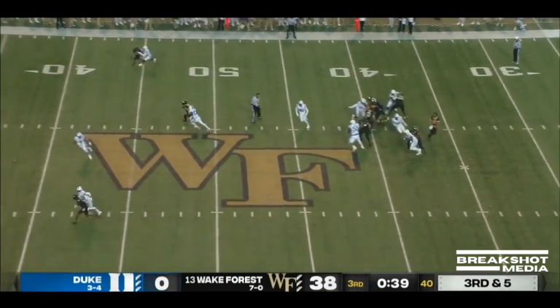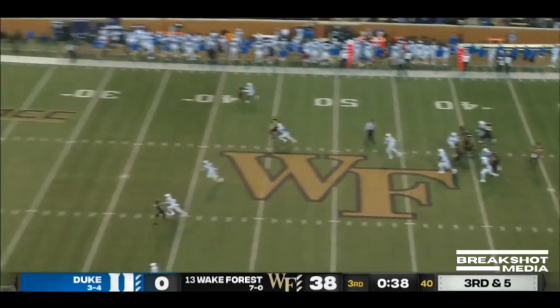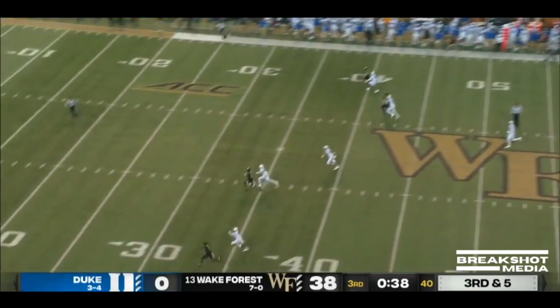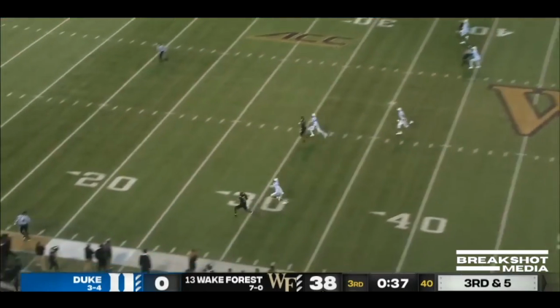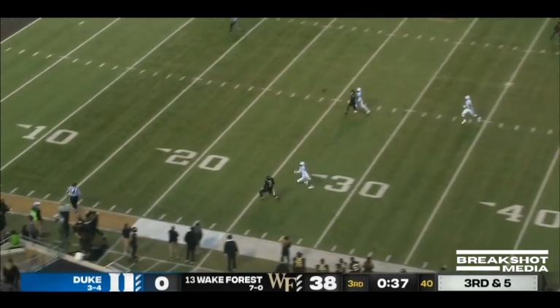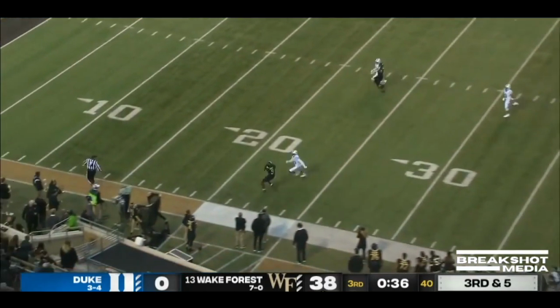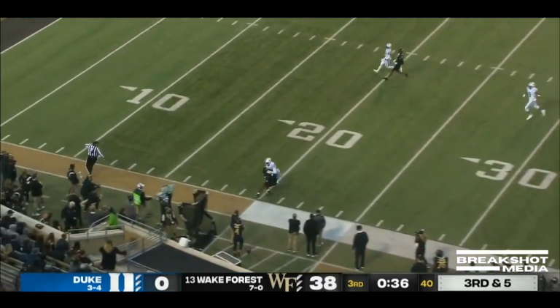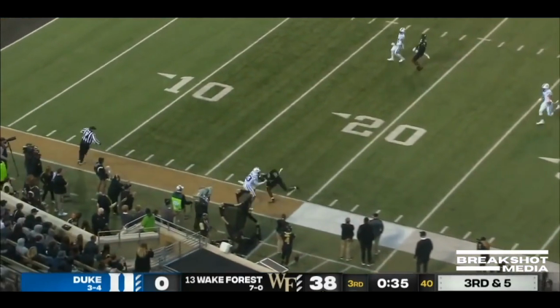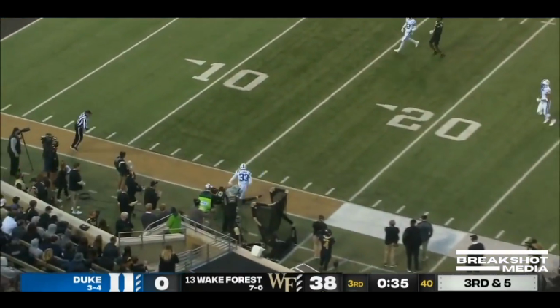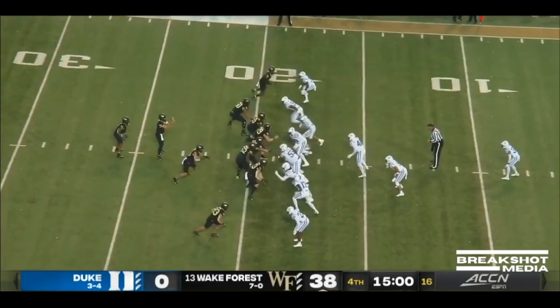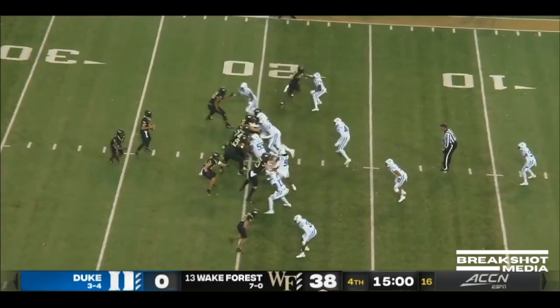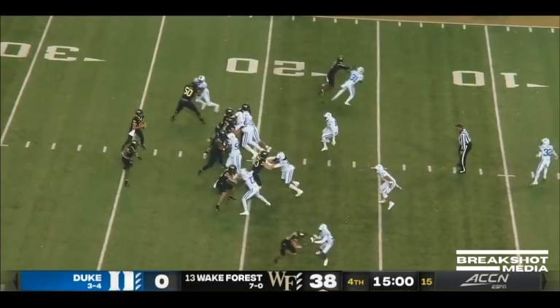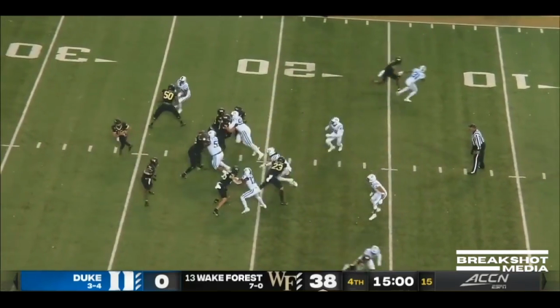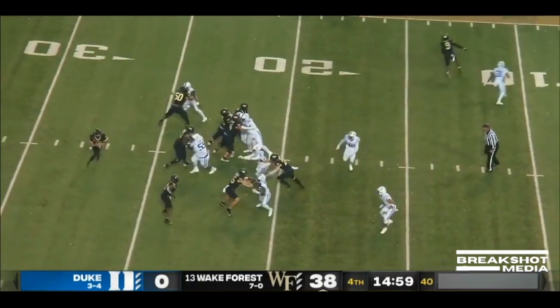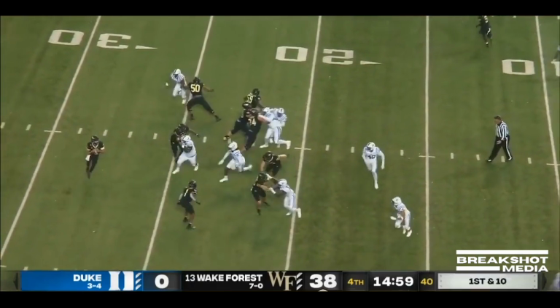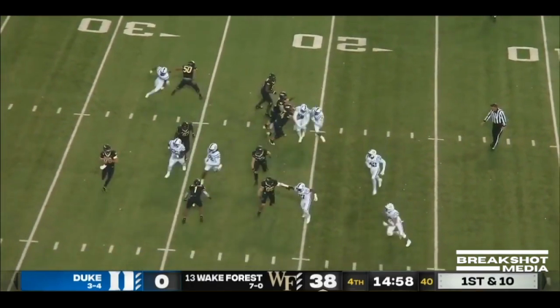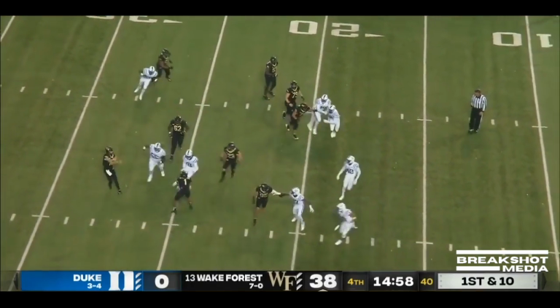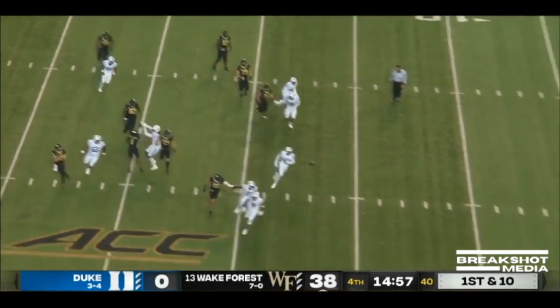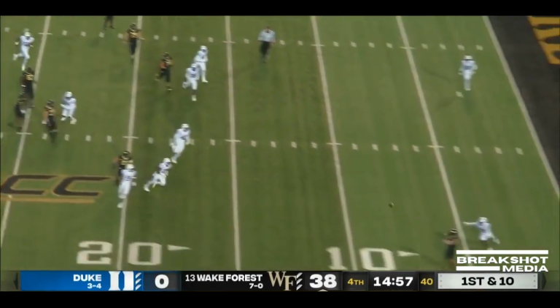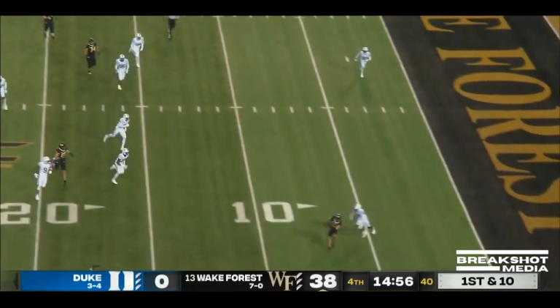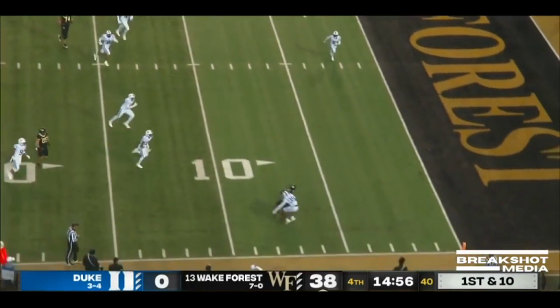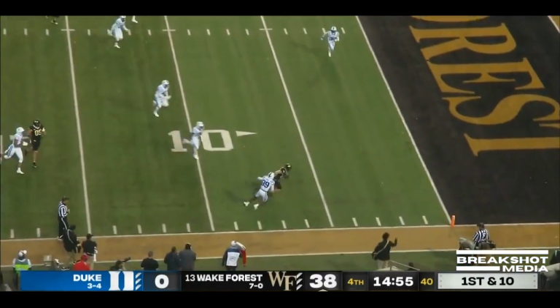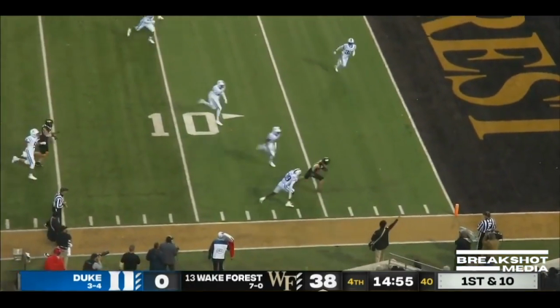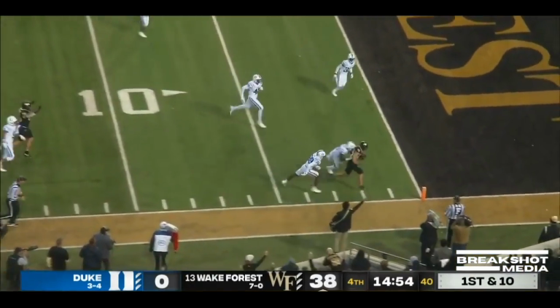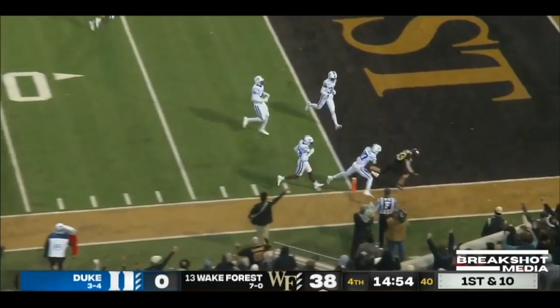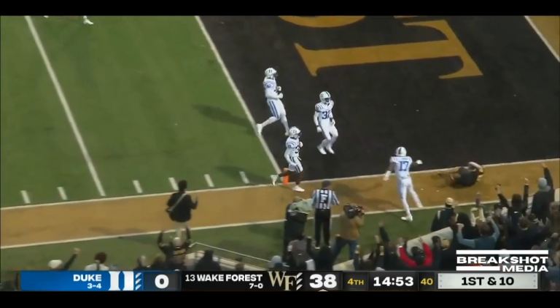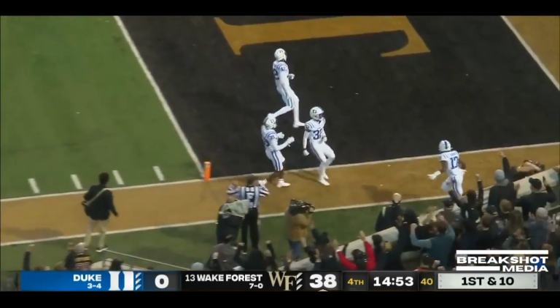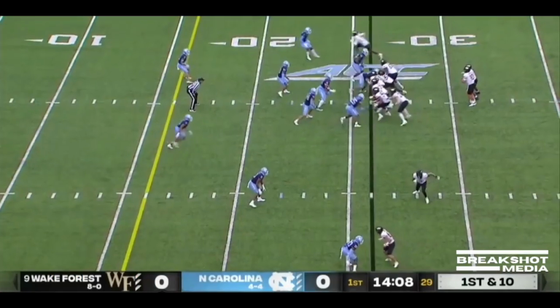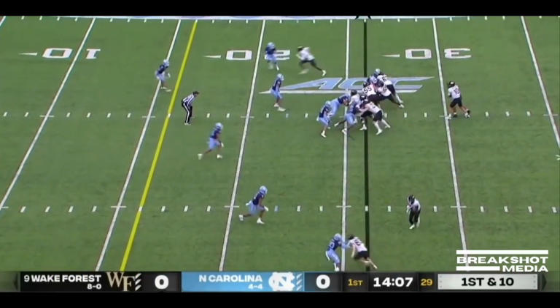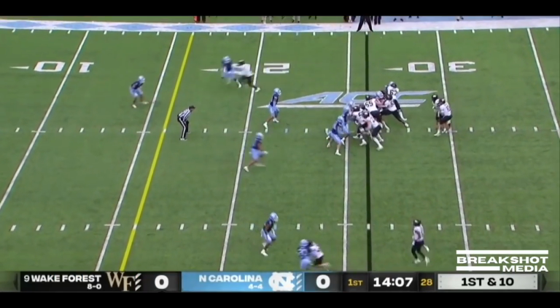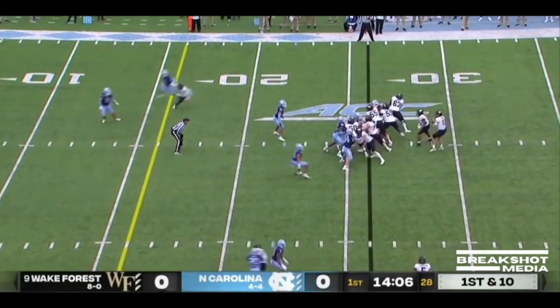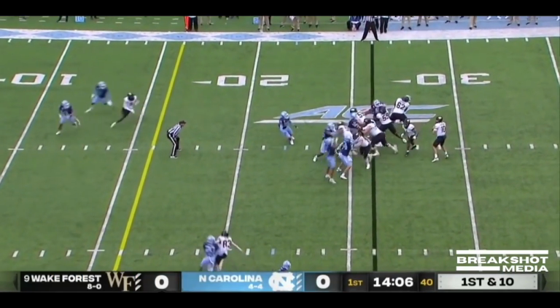There's a Hartman lob and this is A.T. Perry. Here is Hartman rolling, throwing, and caught. Moran inside the ten to the five.